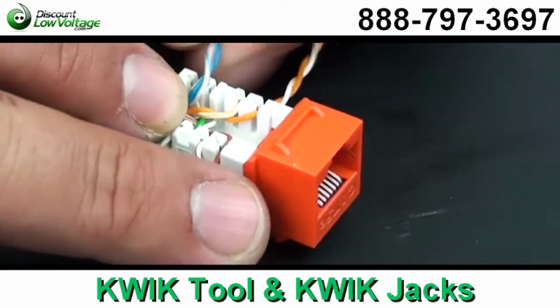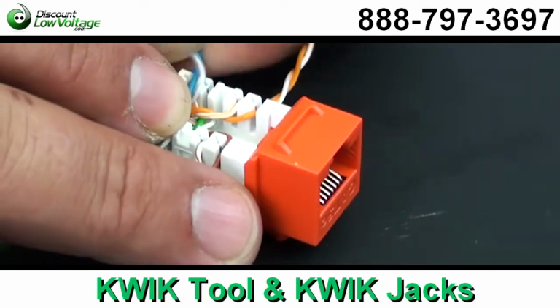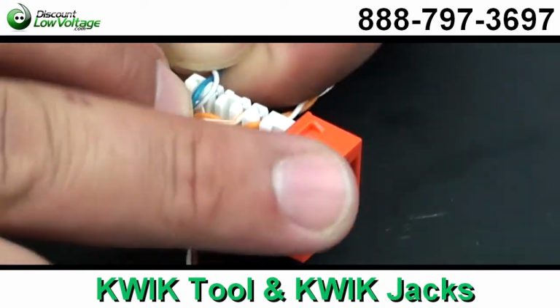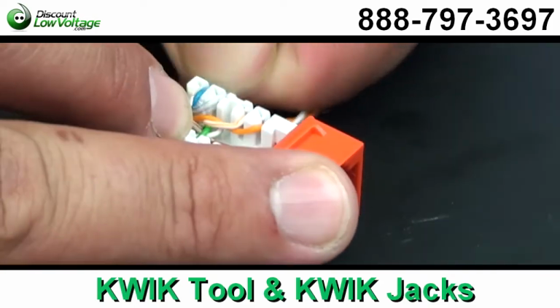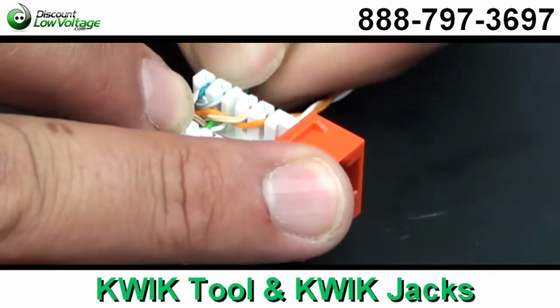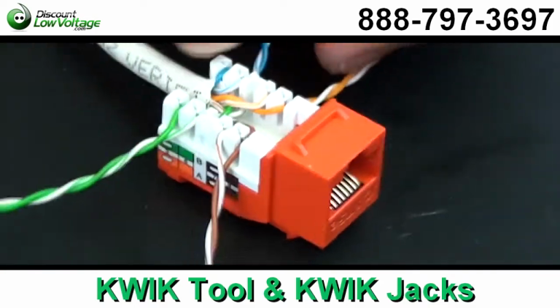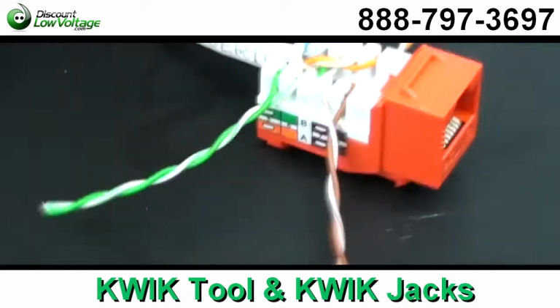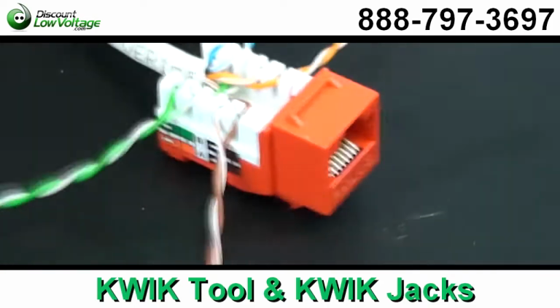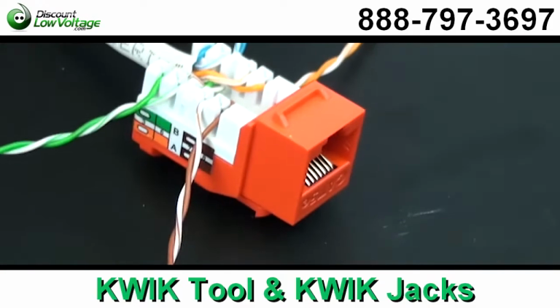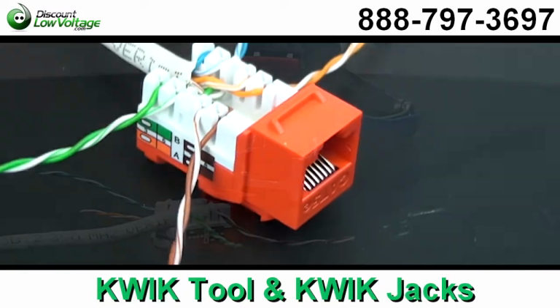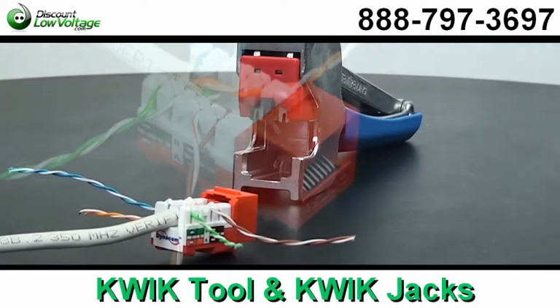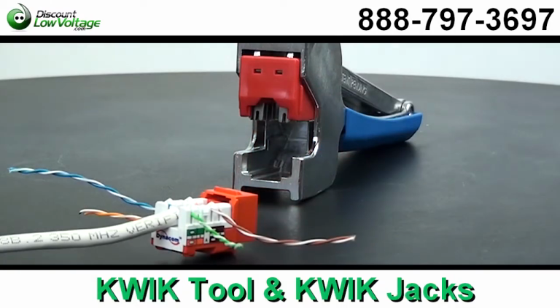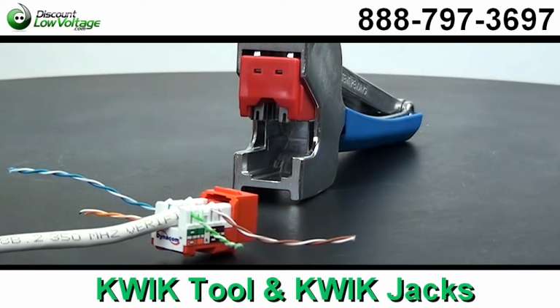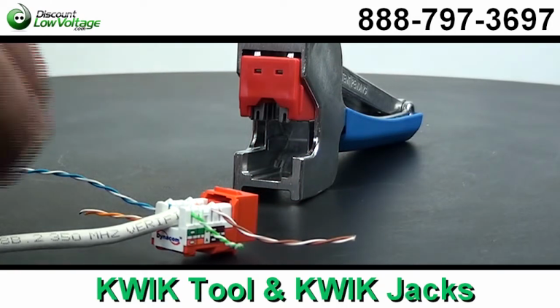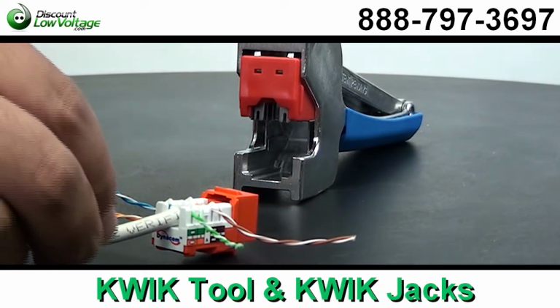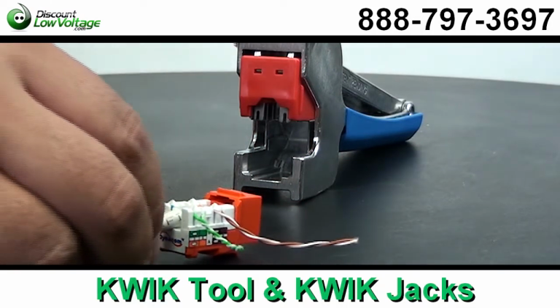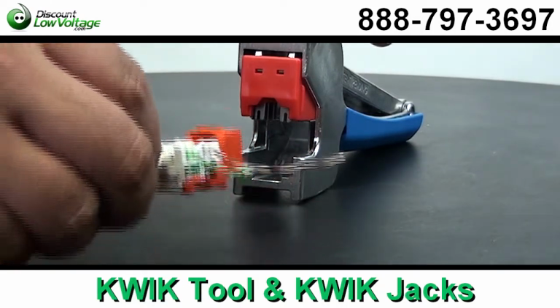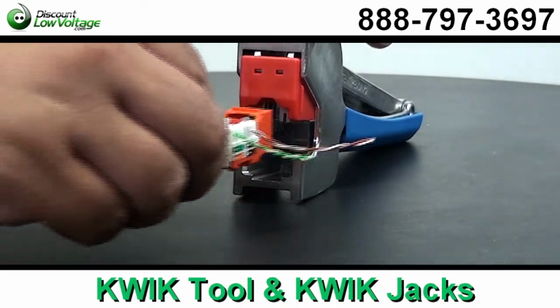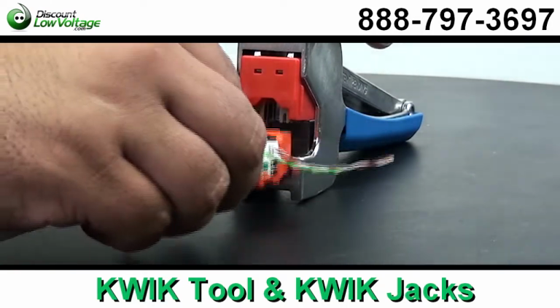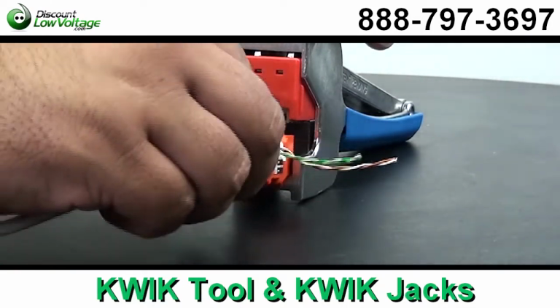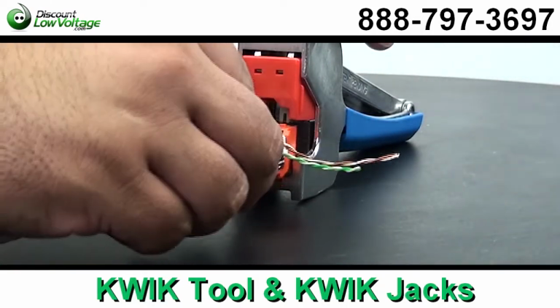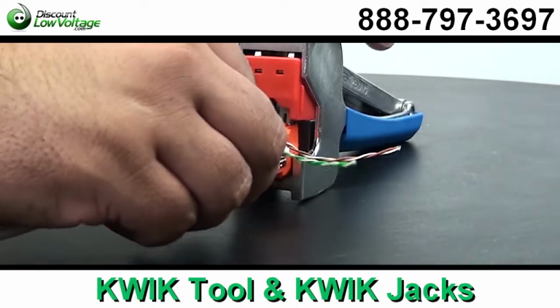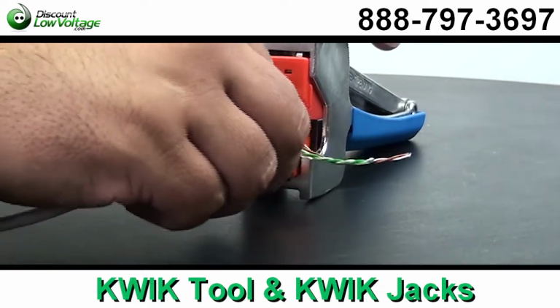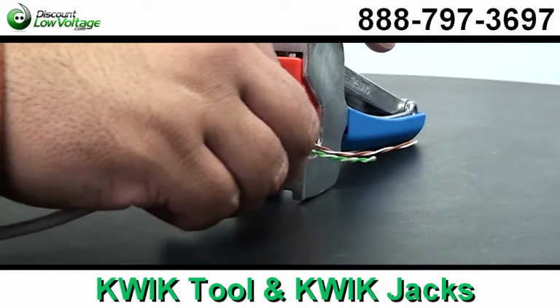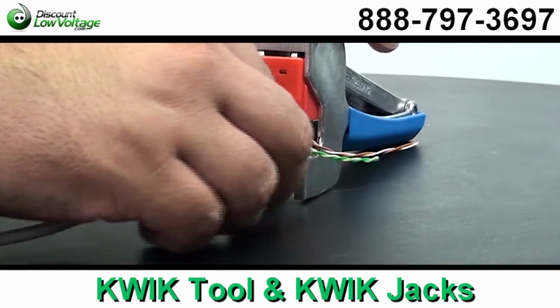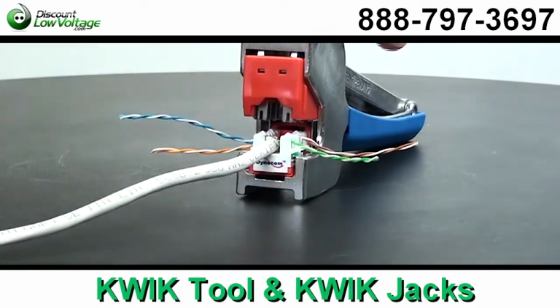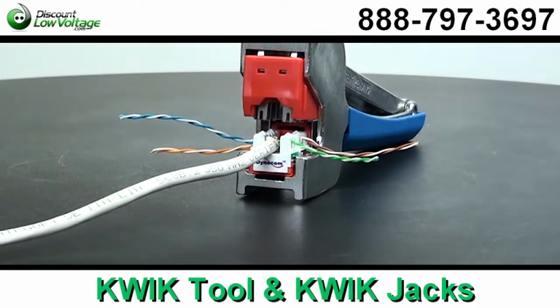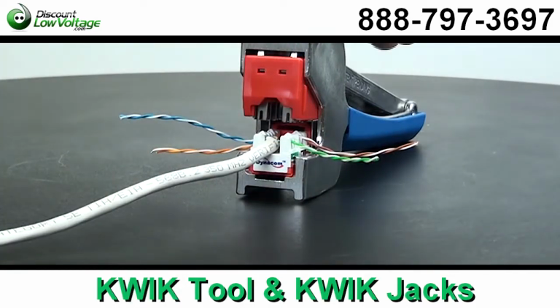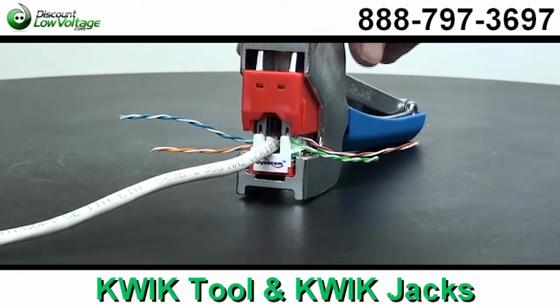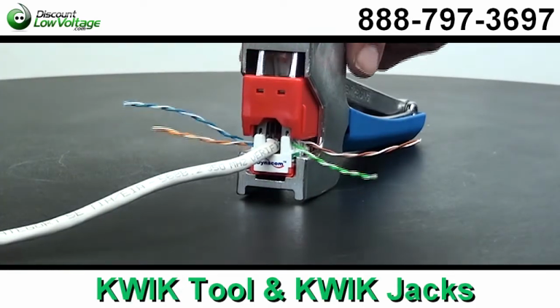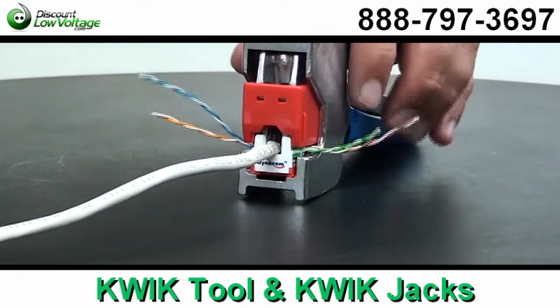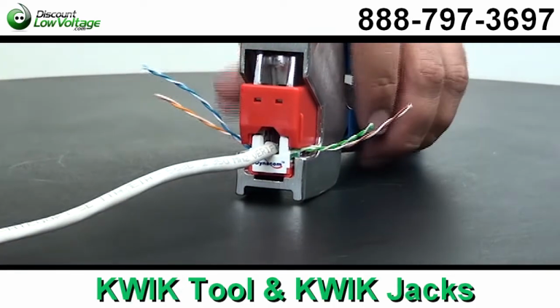So for you contractors out there, if you've got a big project and you've got 500 of these to do, boom — you'll be out of there in a hurry. Now these jacks are also available in a wide selection of colors.